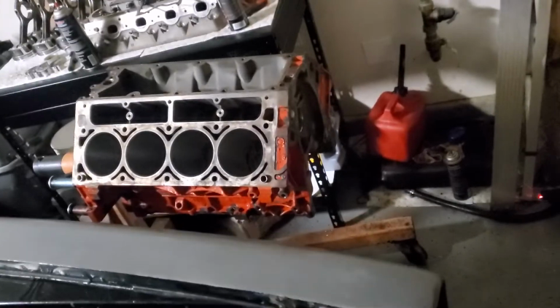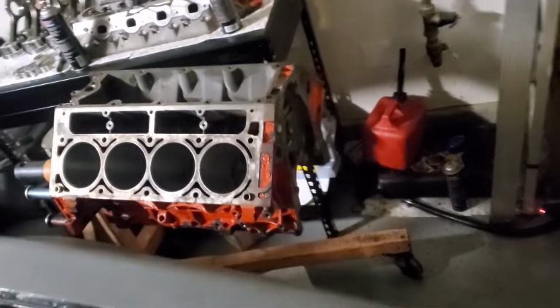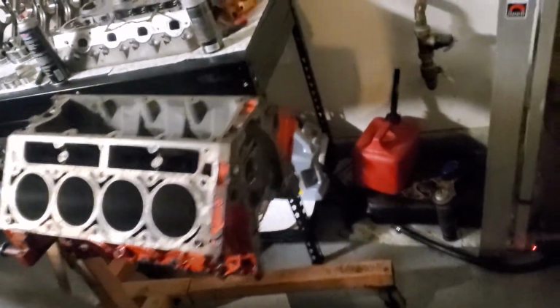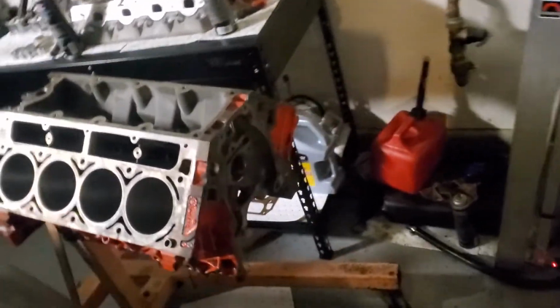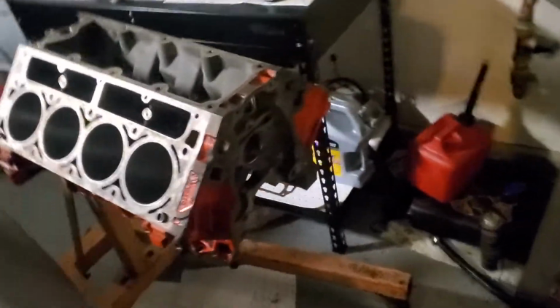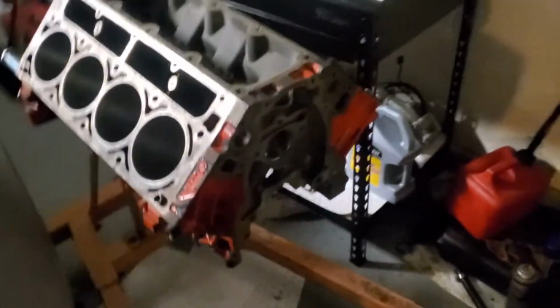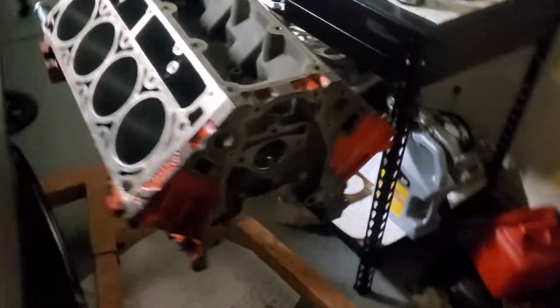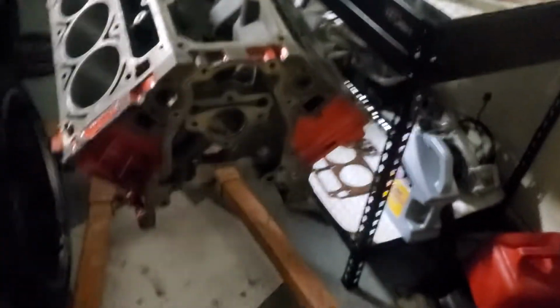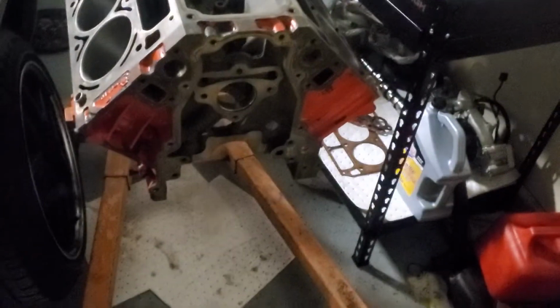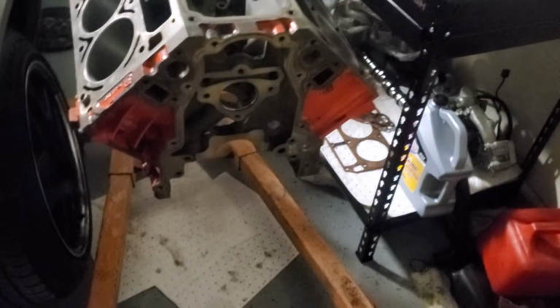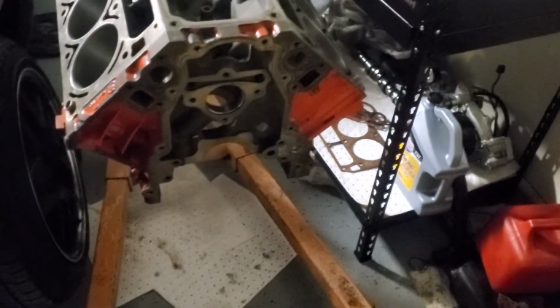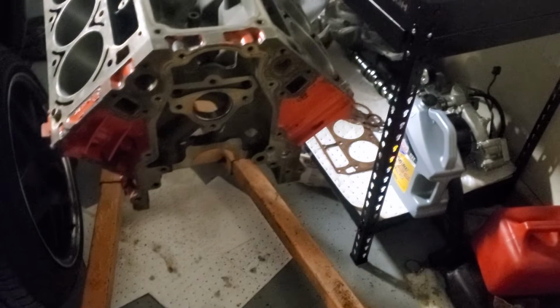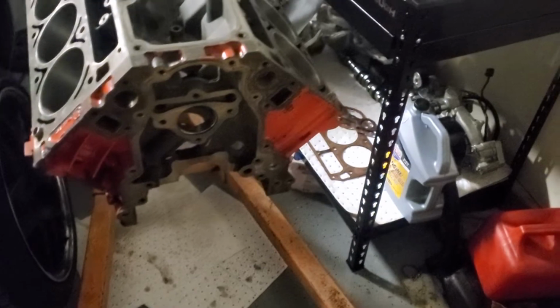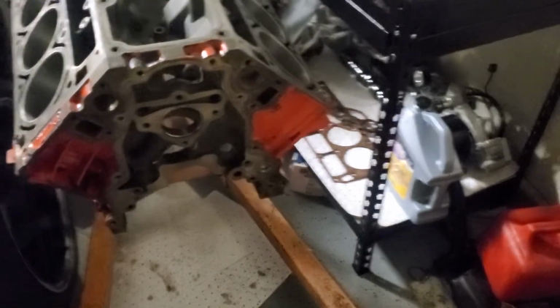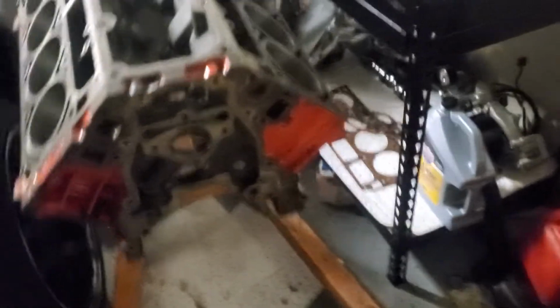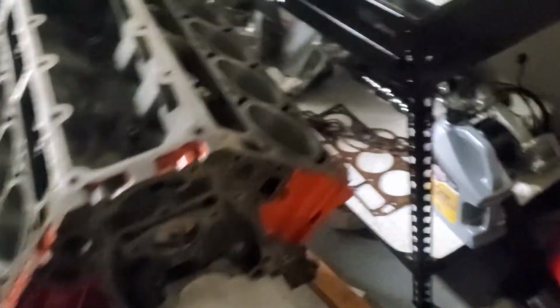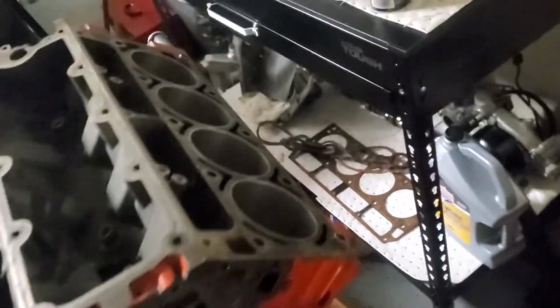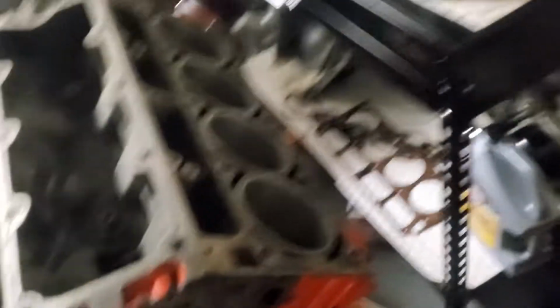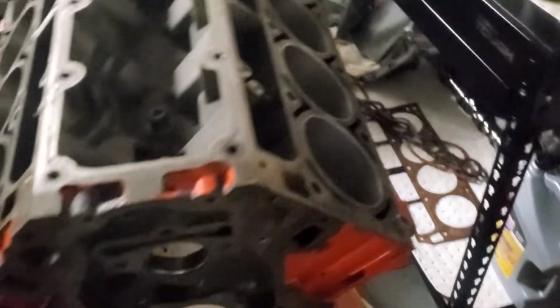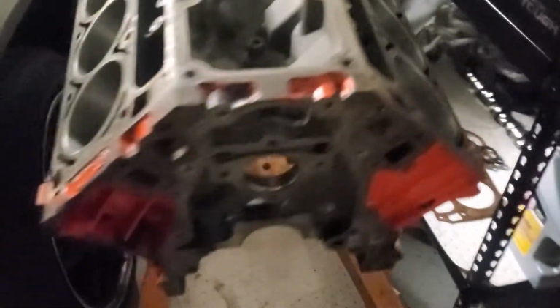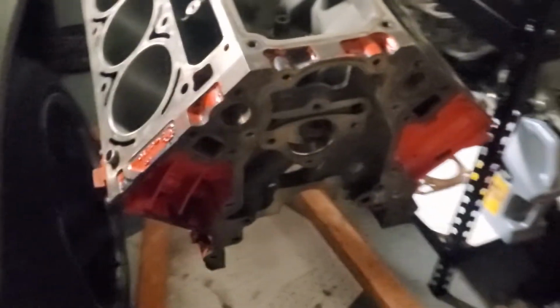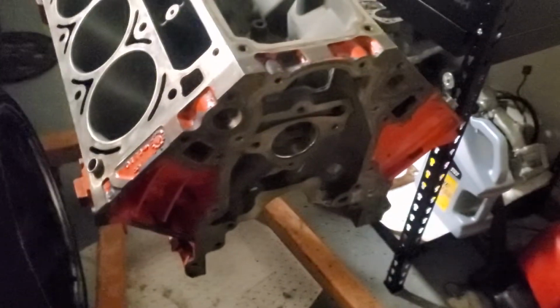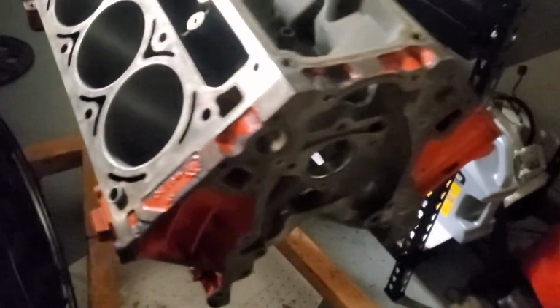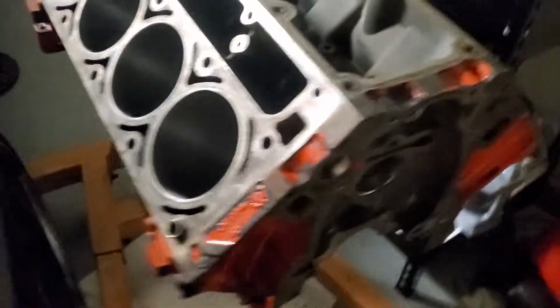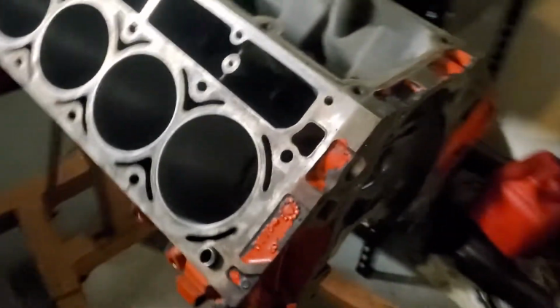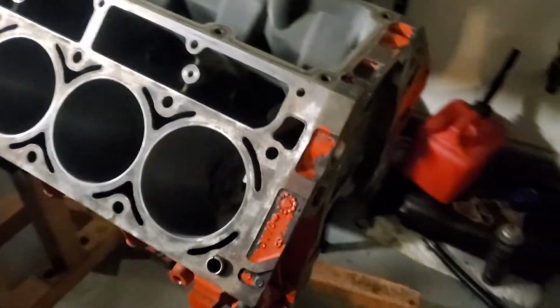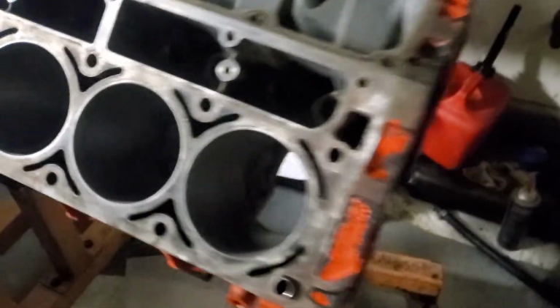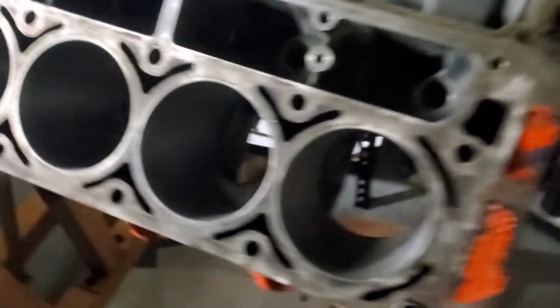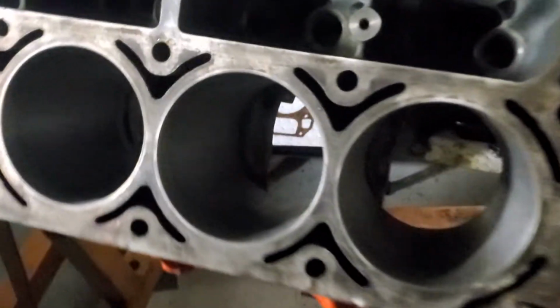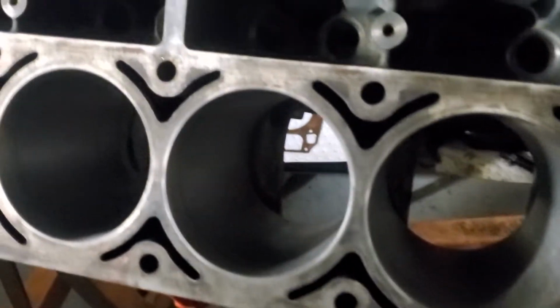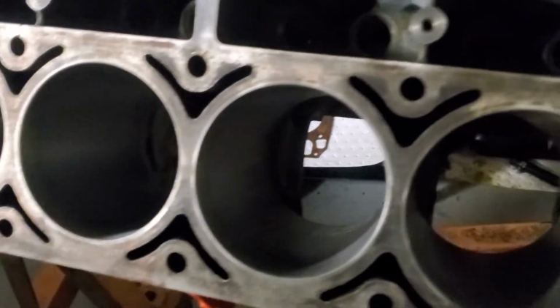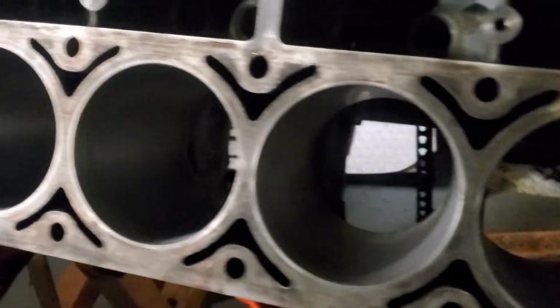Alright, so here's the engine block. We're about to paint it — it's orange now, but we're going to do a different color.